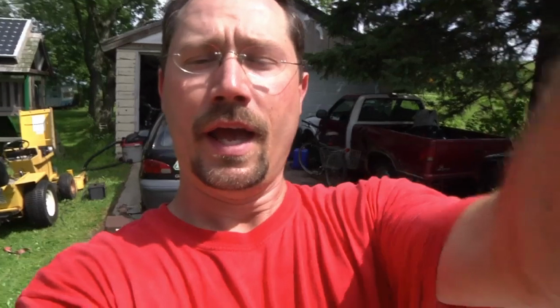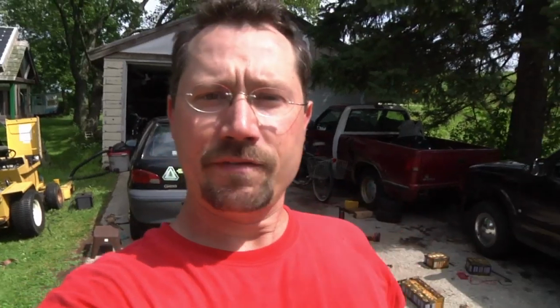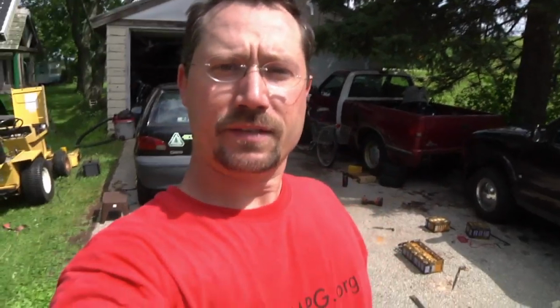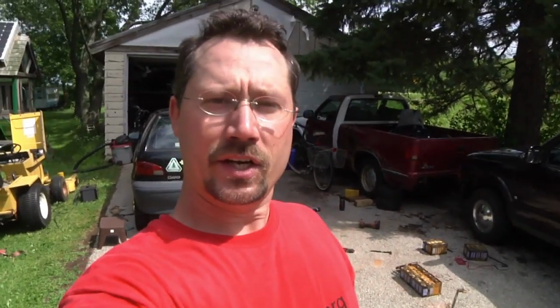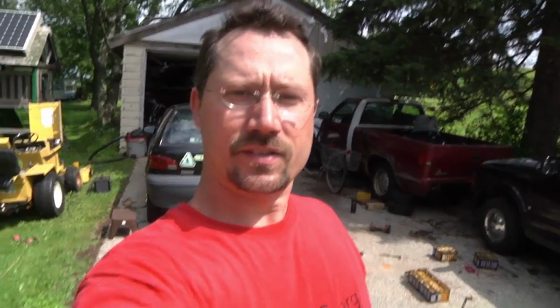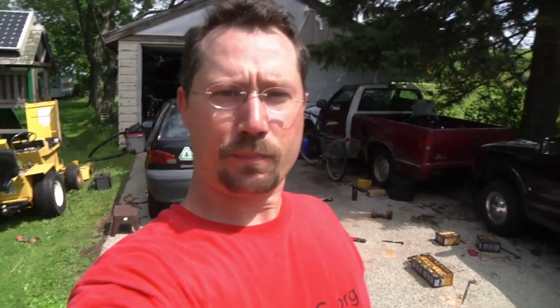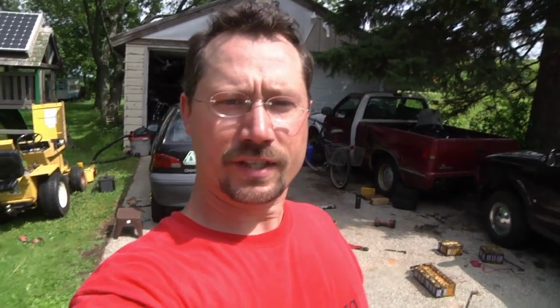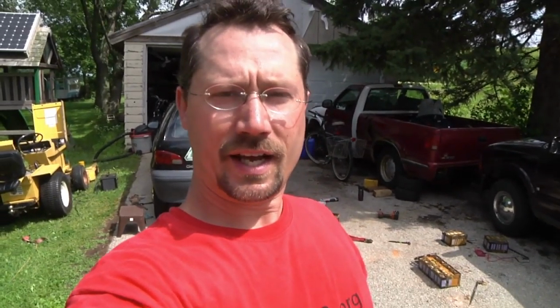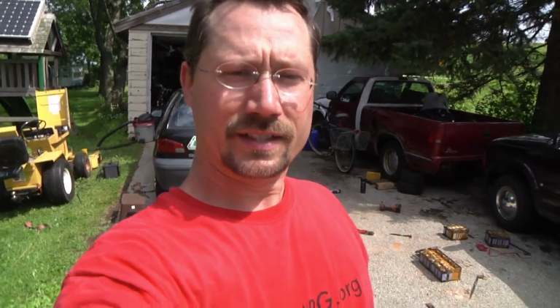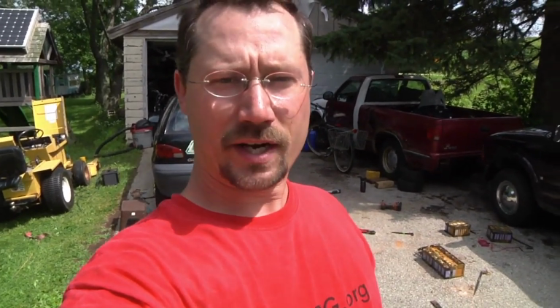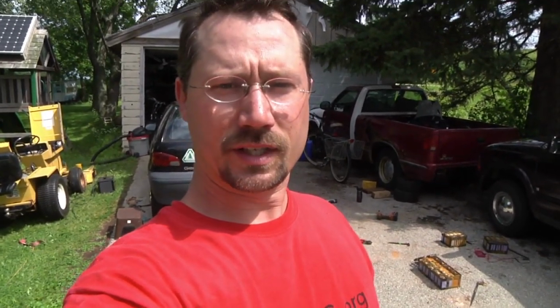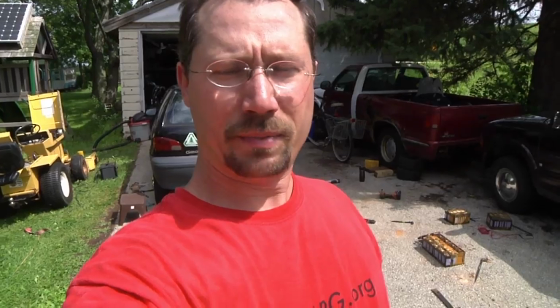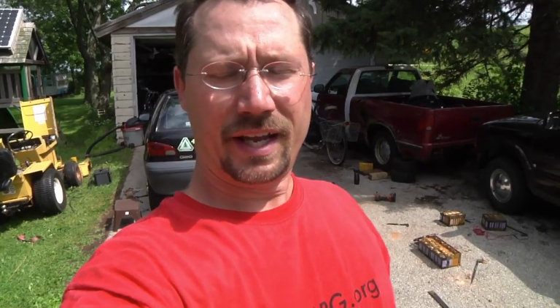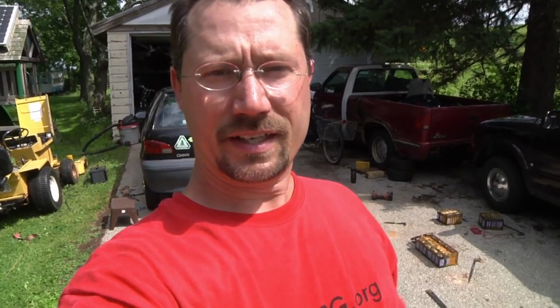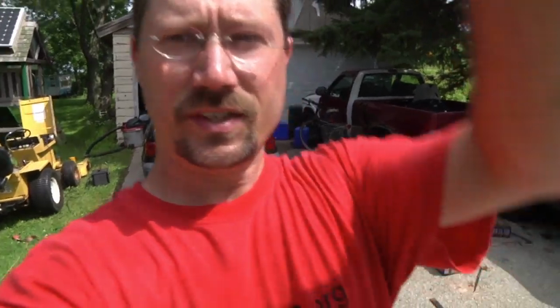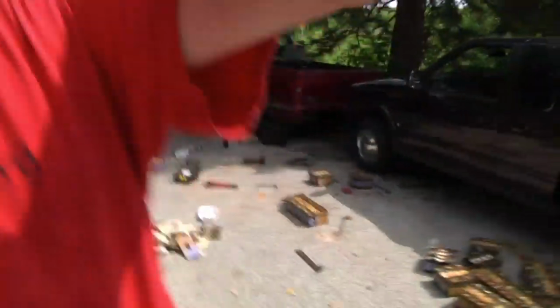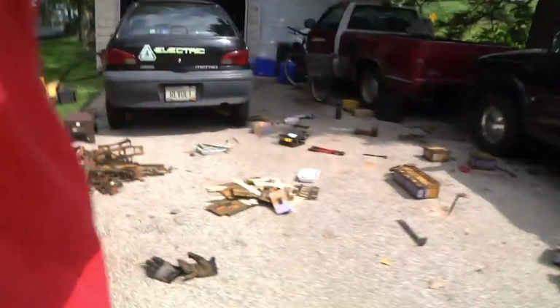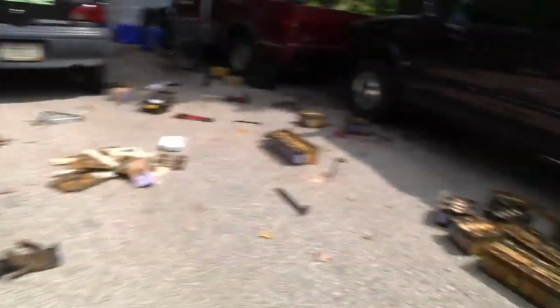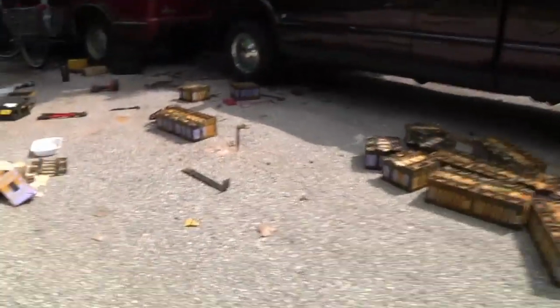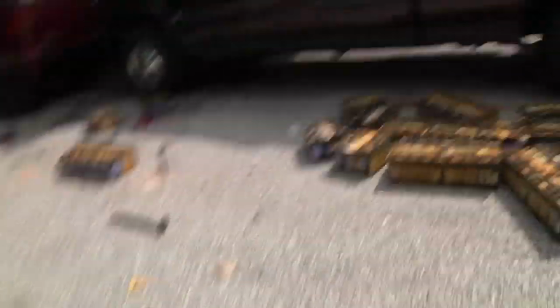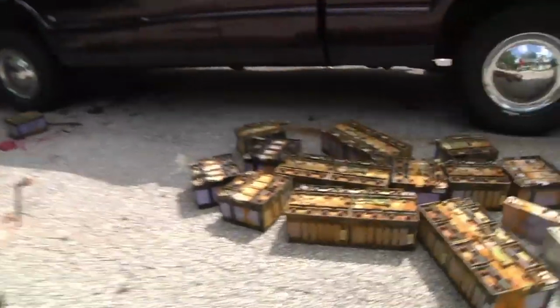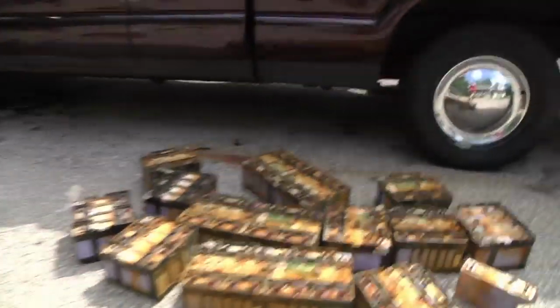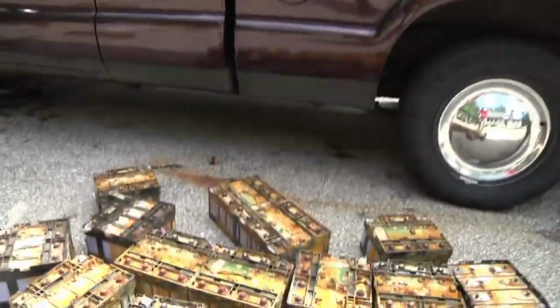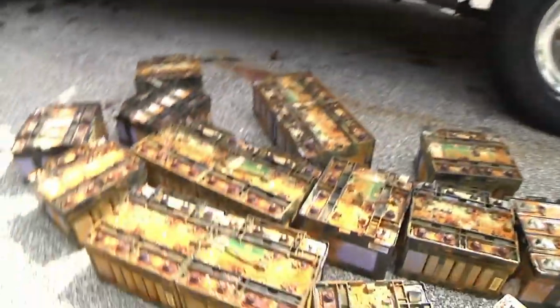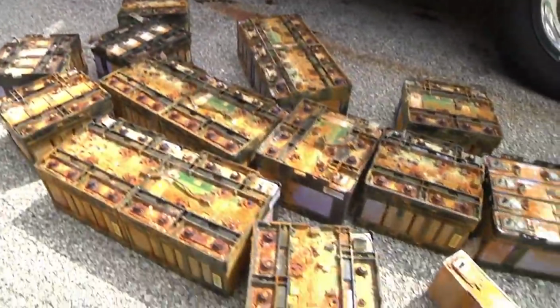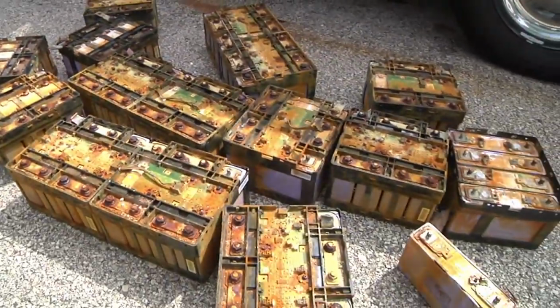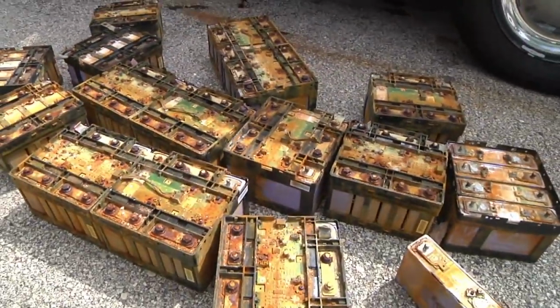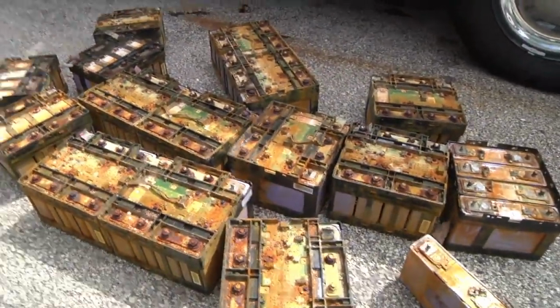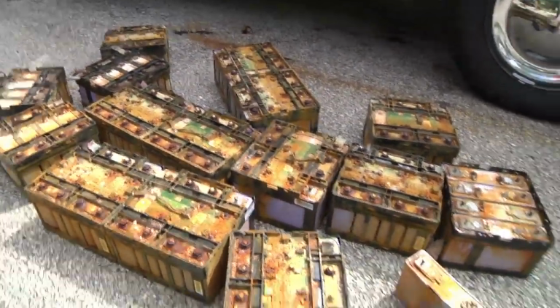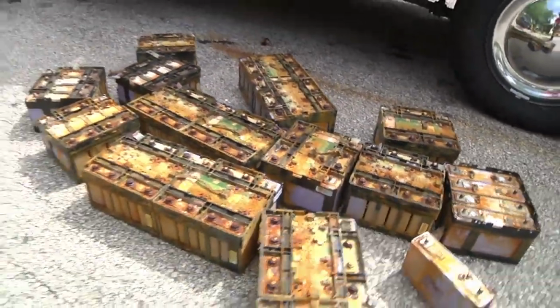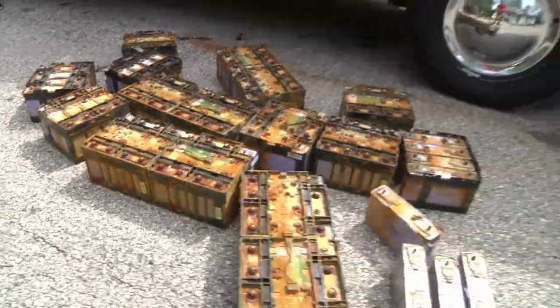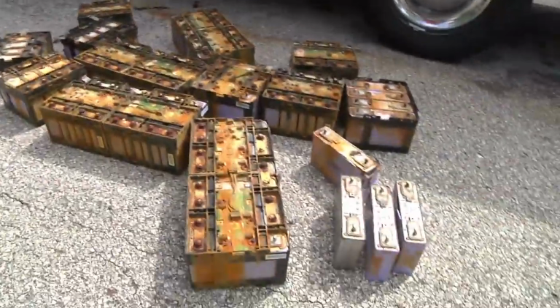Hey everybody, it's Ben here and it's another project day. Today I'm trying to do a little cleanup. This is the batteries from the Mitsubishi iMiEV electric car, which unfortunately they're shot.